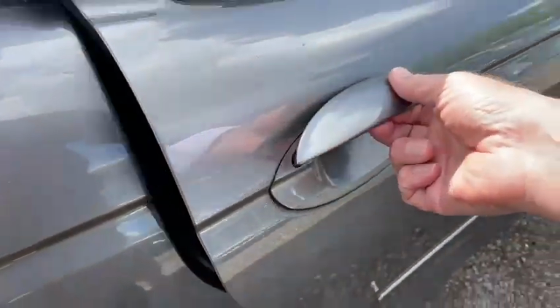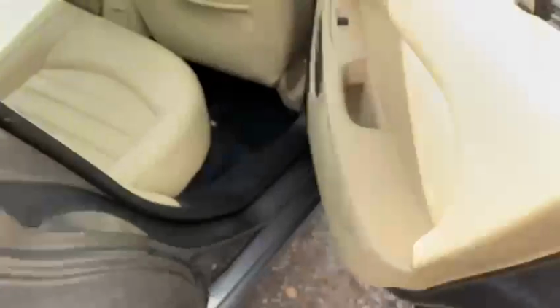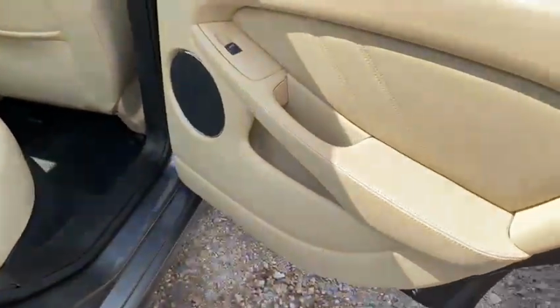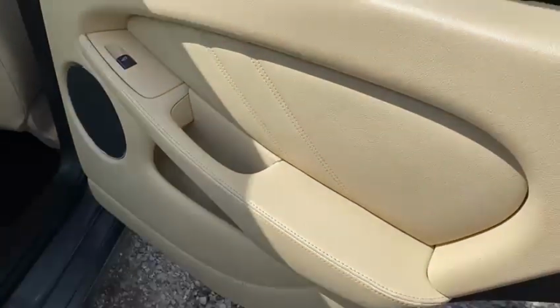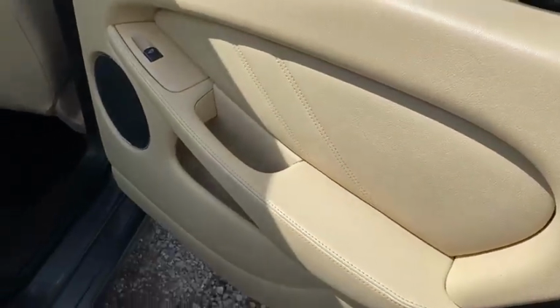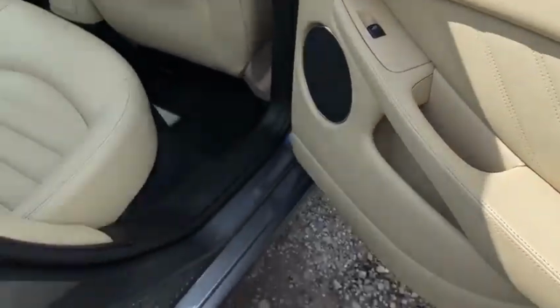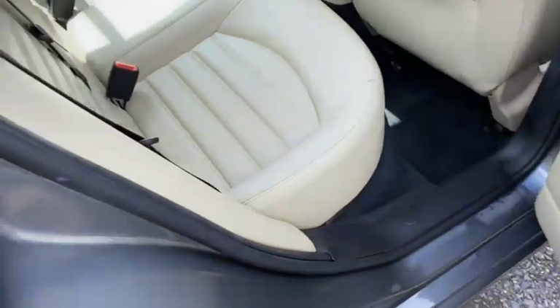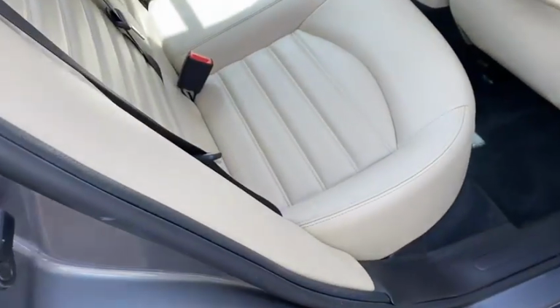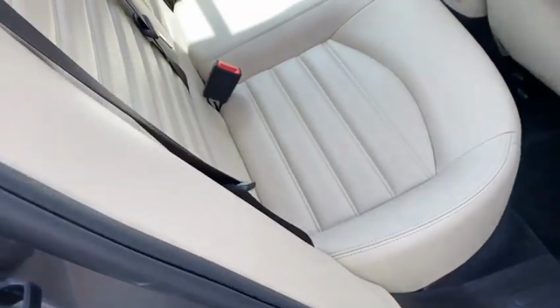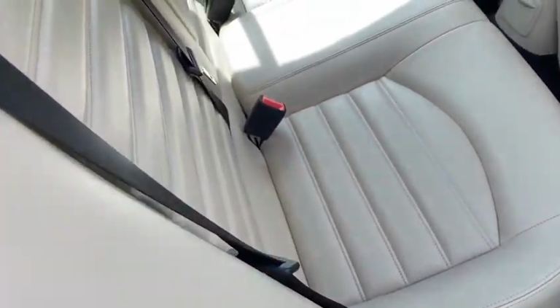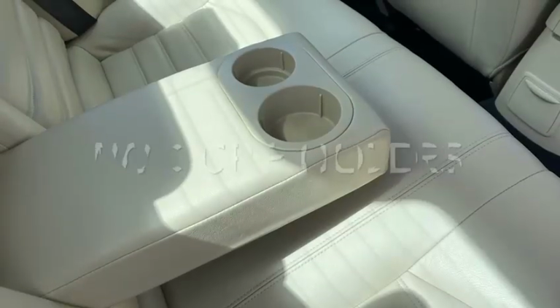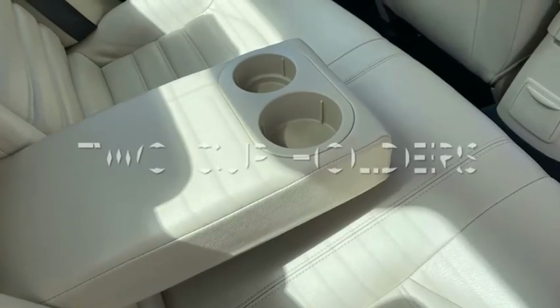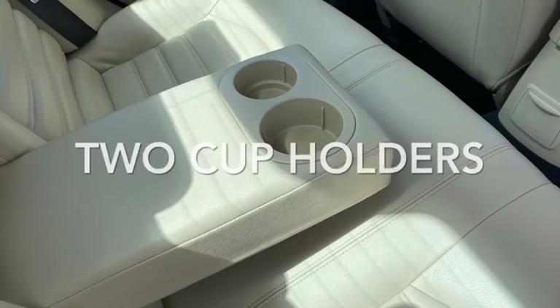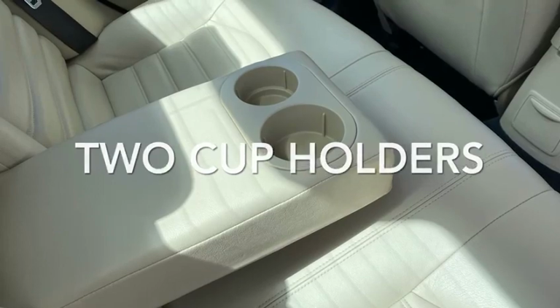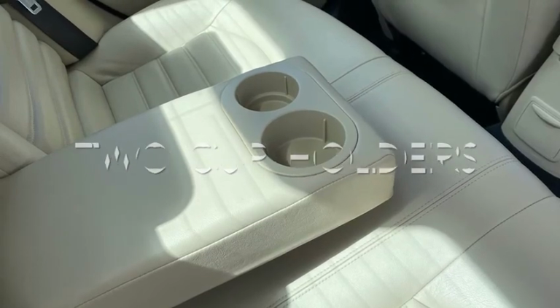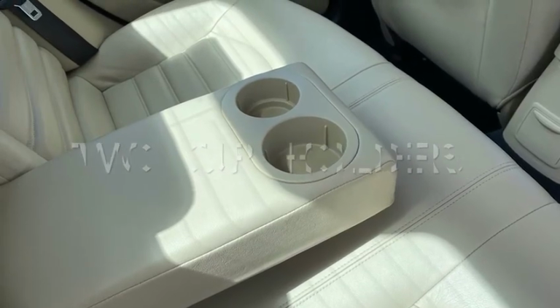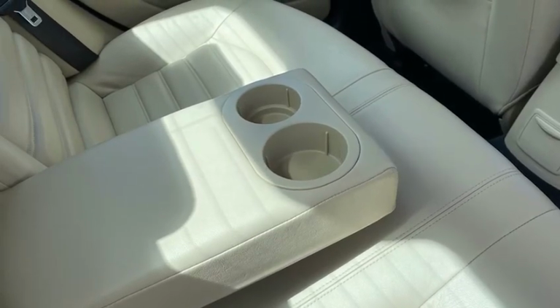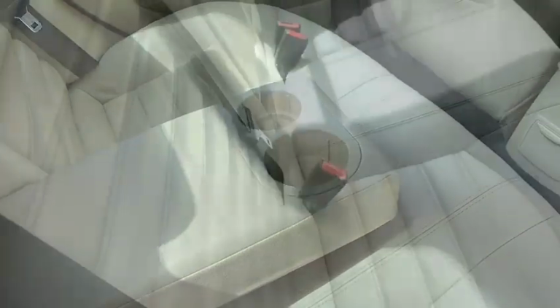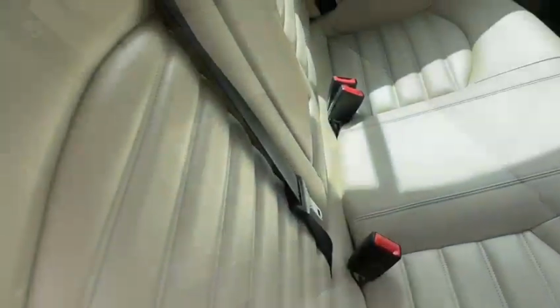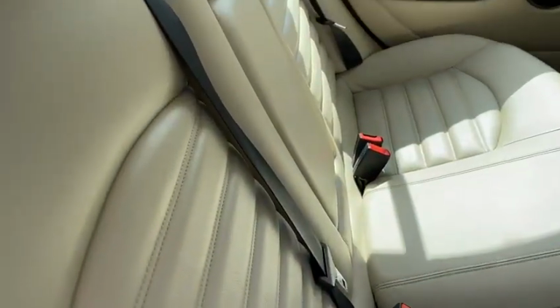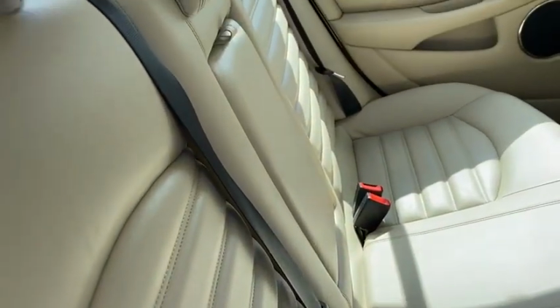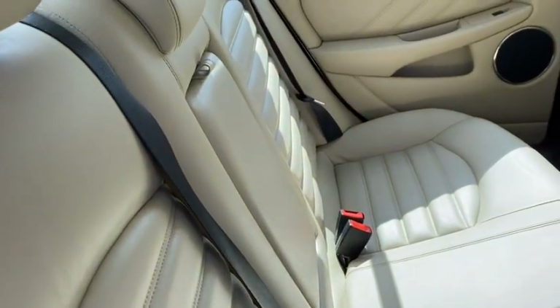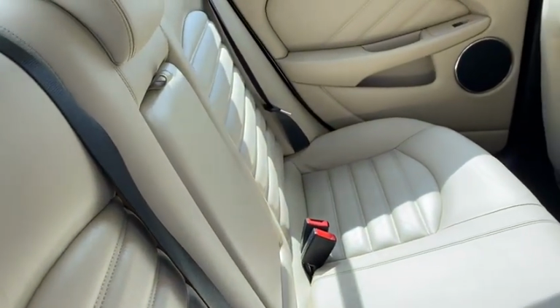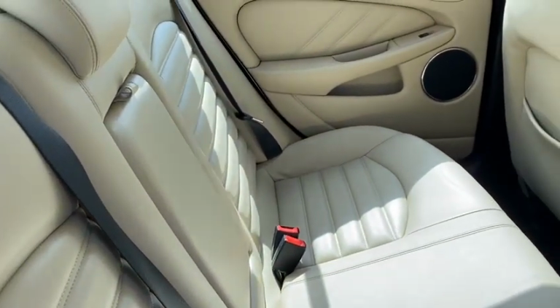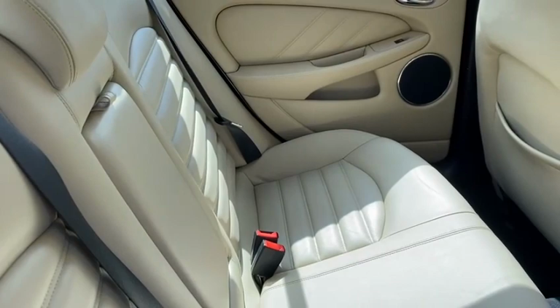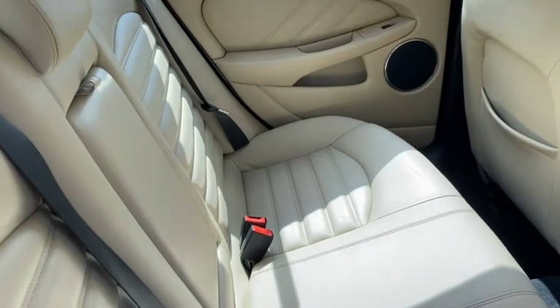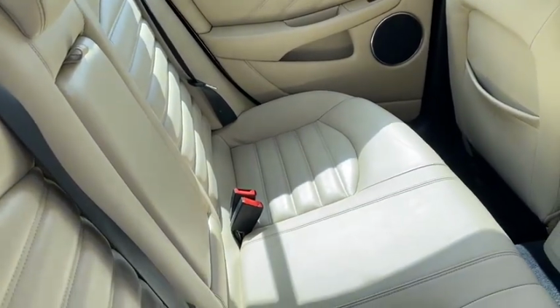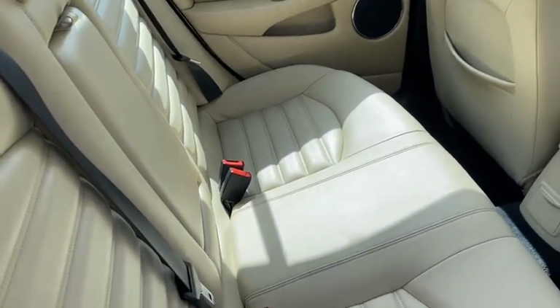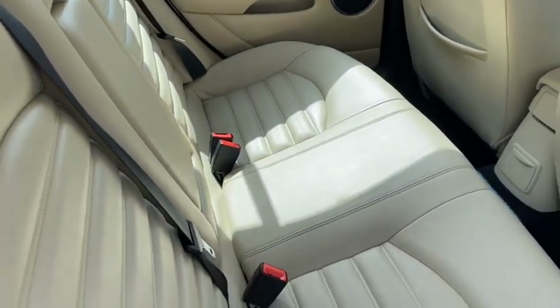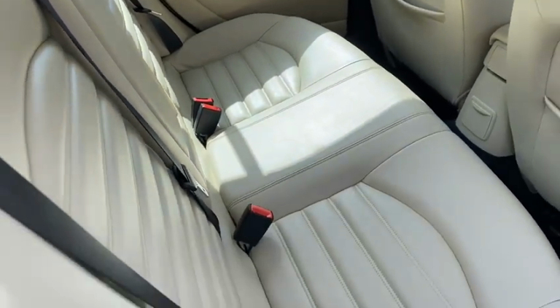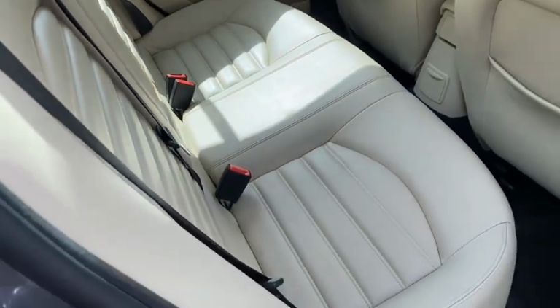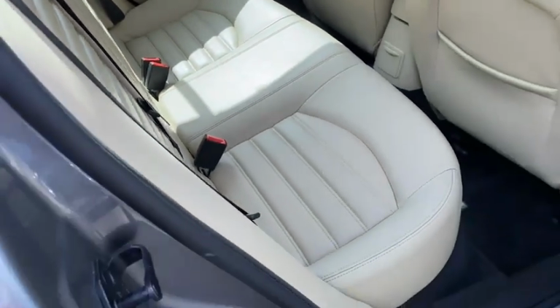So there's the rear door panel and rear seats. There's your cup holder — very comfortable for the people in the back. There's your rear headrest and centre rear headrest as well.